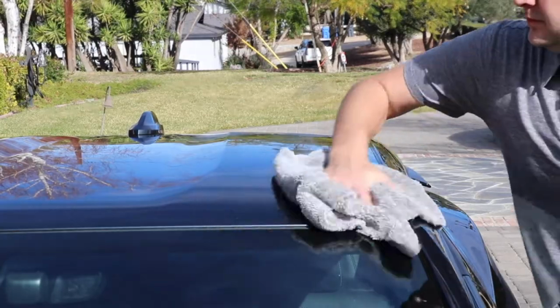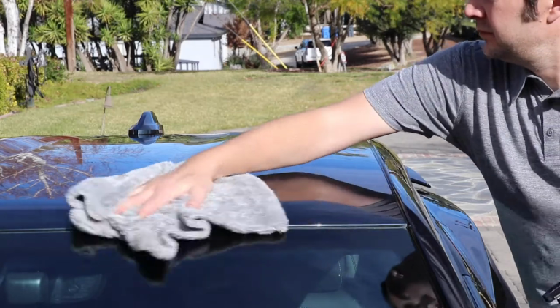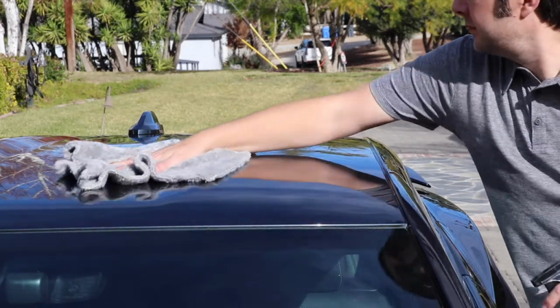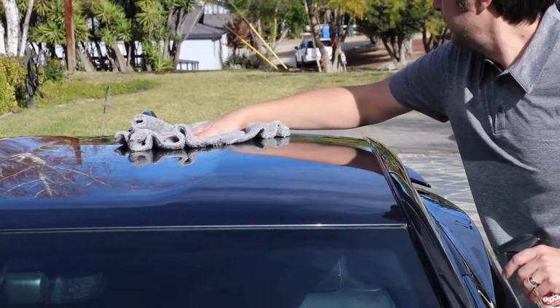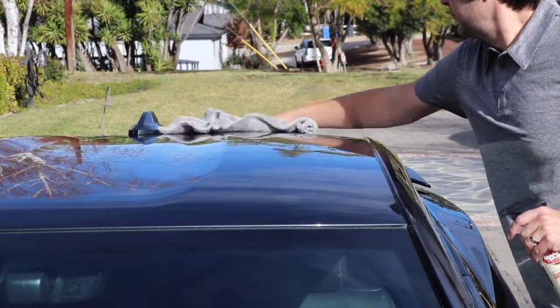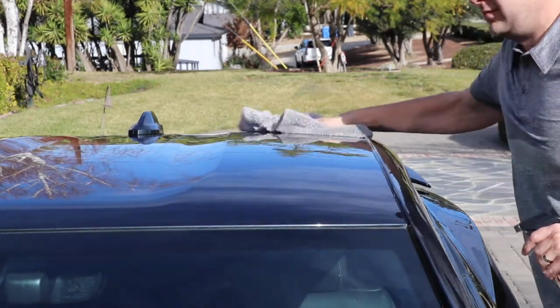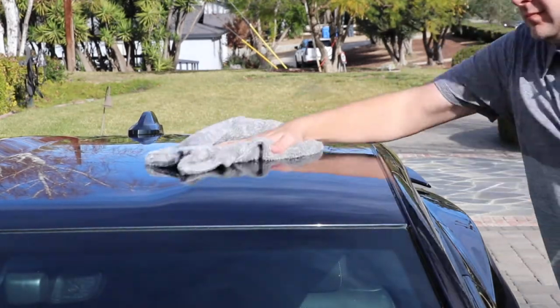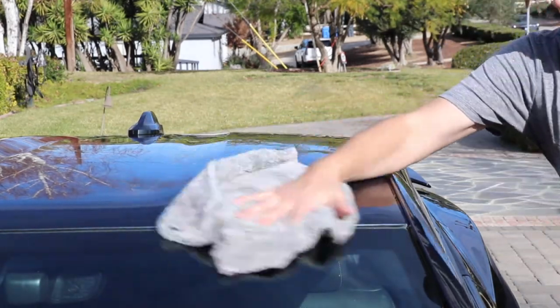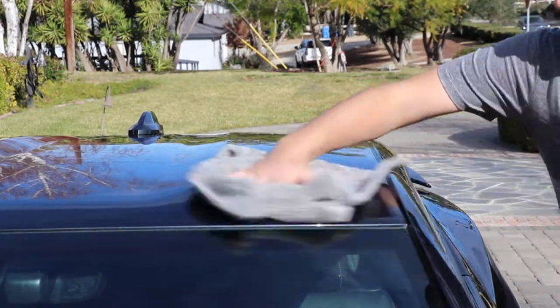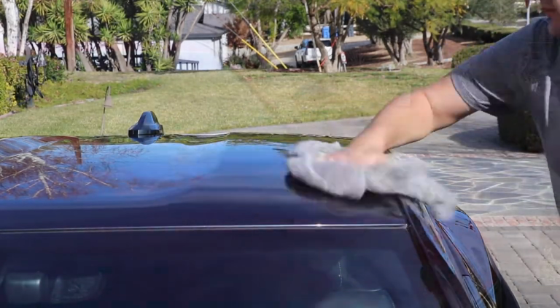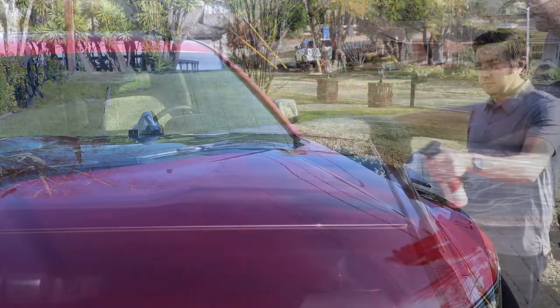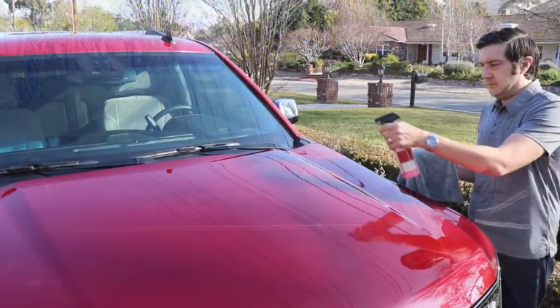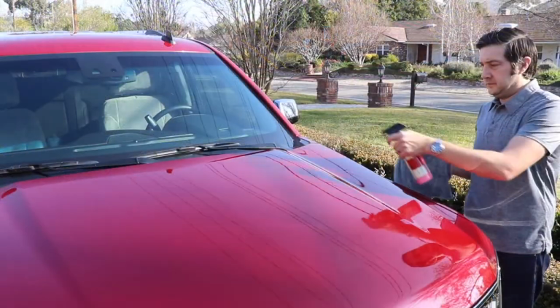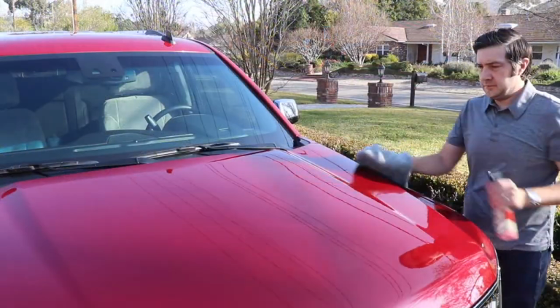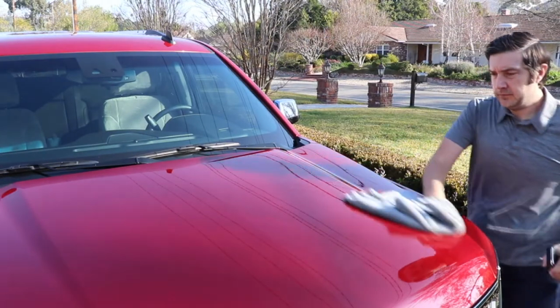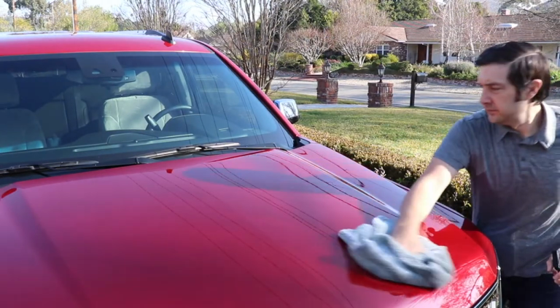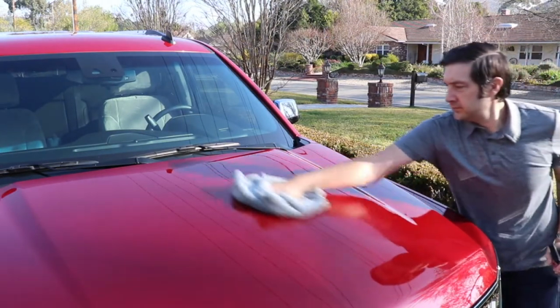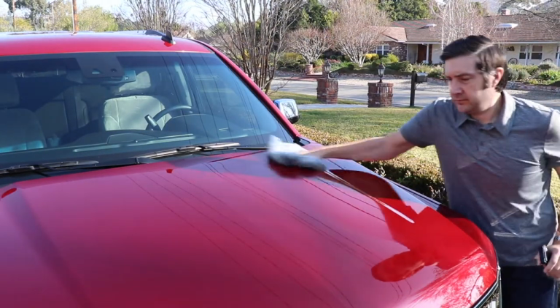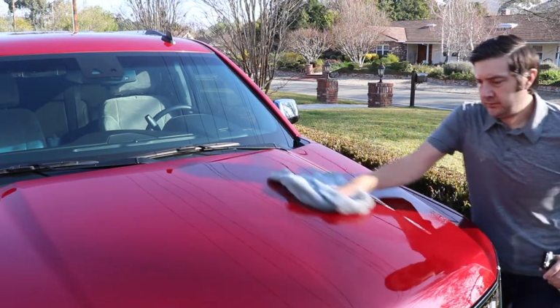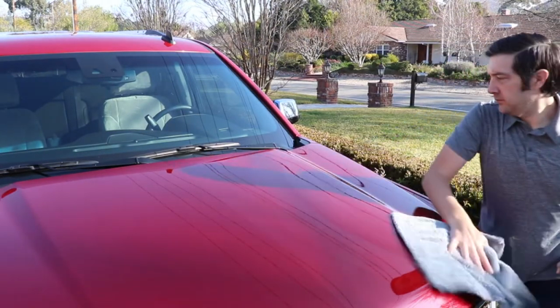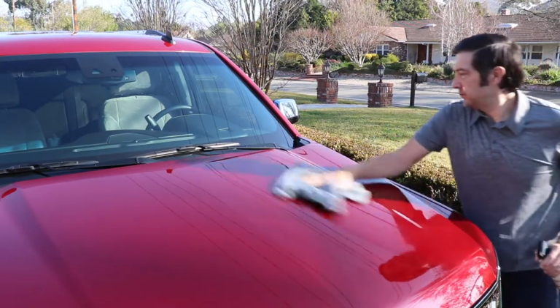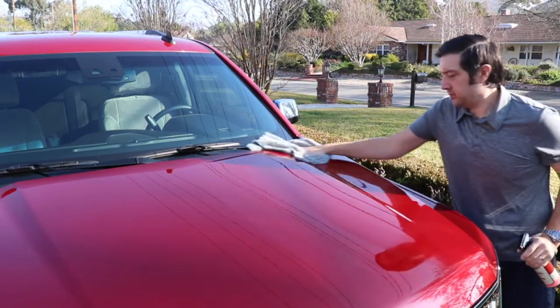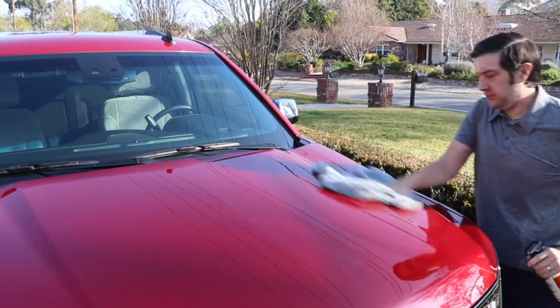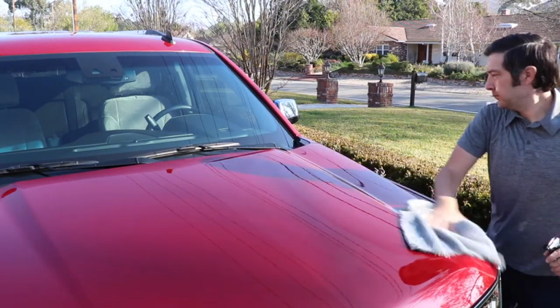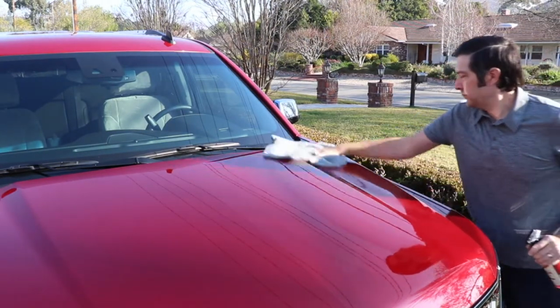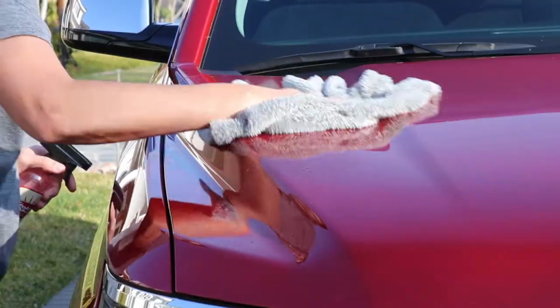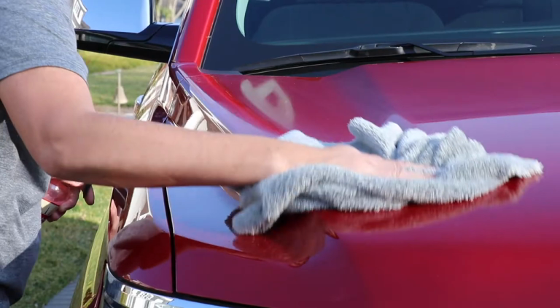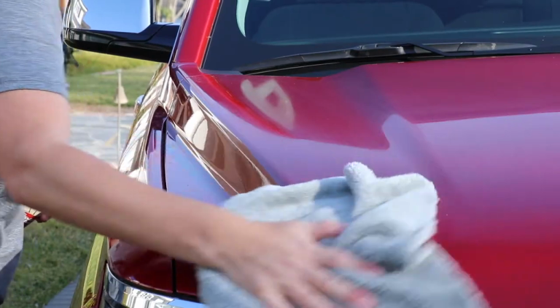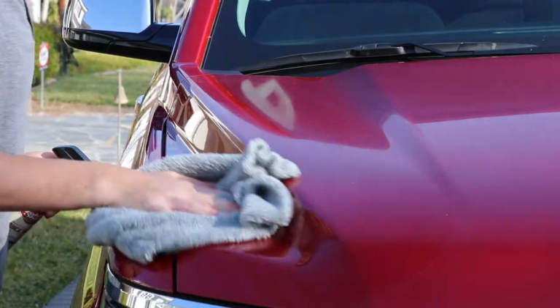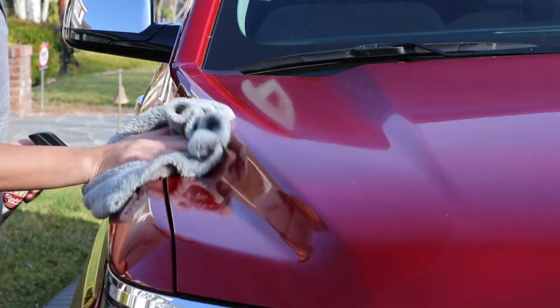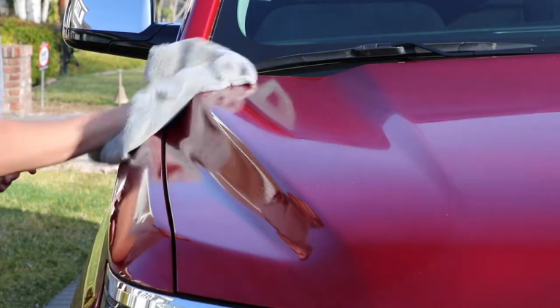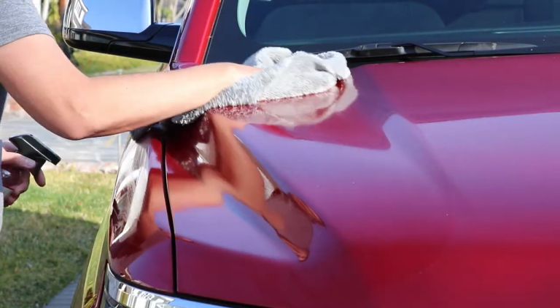At 460 GSM, the microfiber towels are thick and soft. Simply spray a light-coated detail spray on your vehicle and gently buff with these ultra soft microfiber towels until clean and dry. The towels will leave your vehicle looking freshly washed.